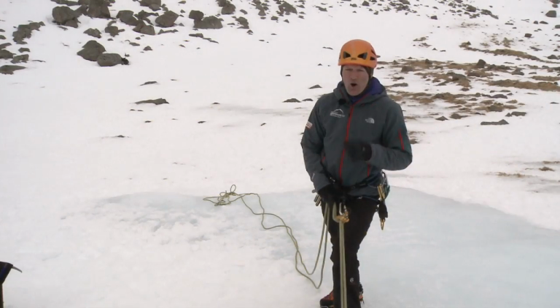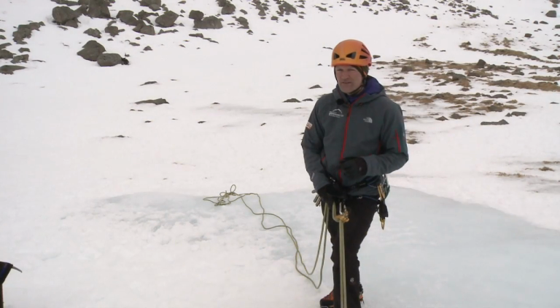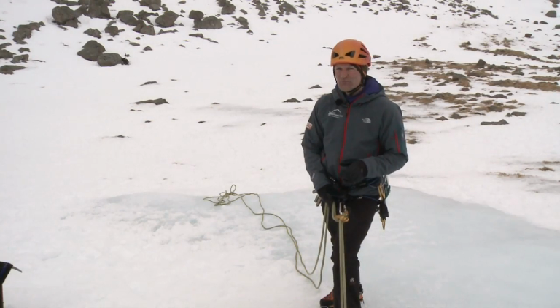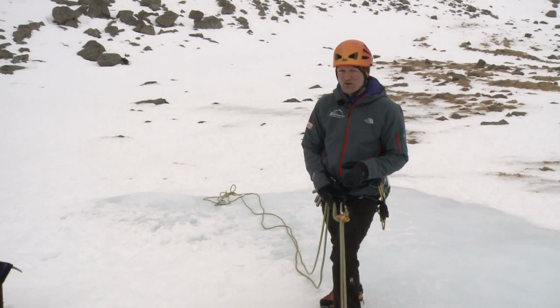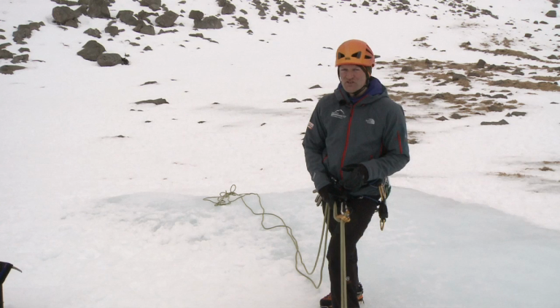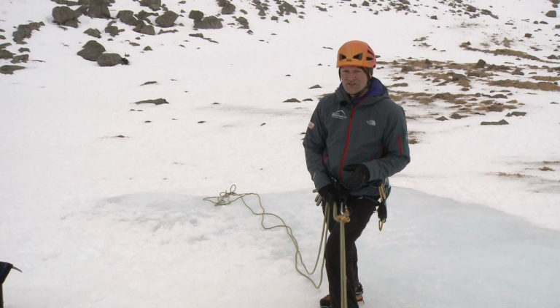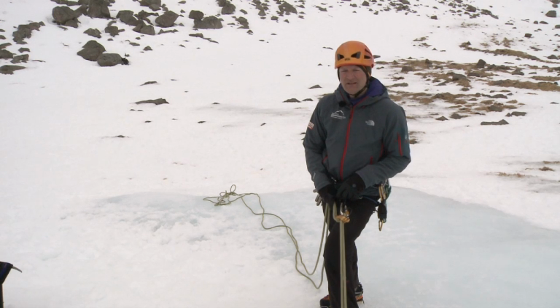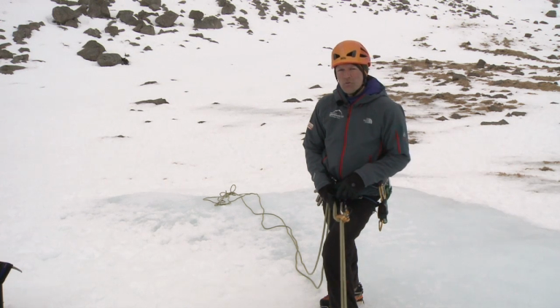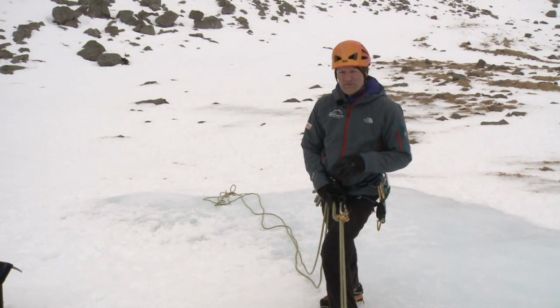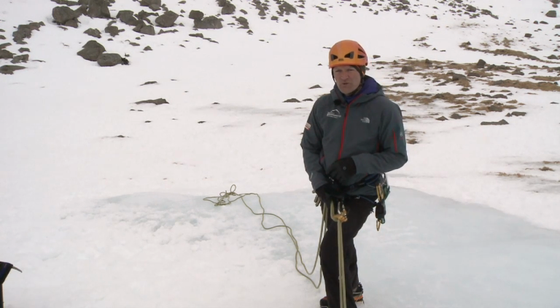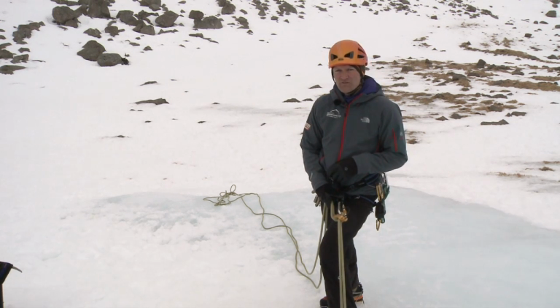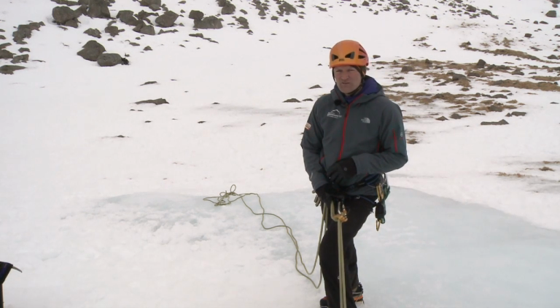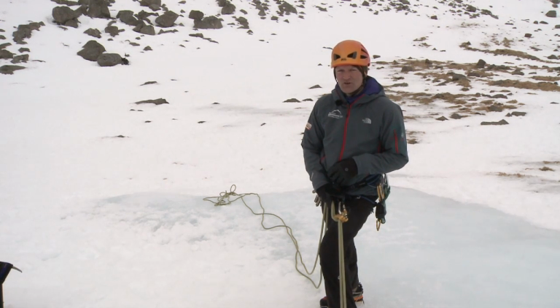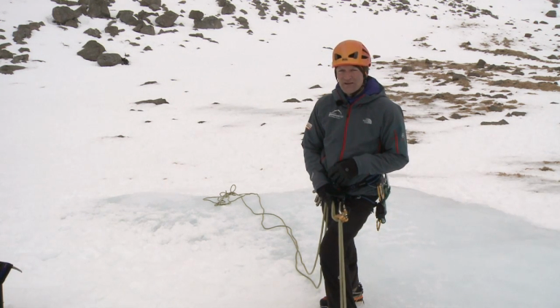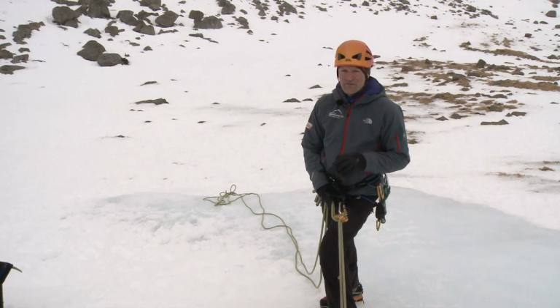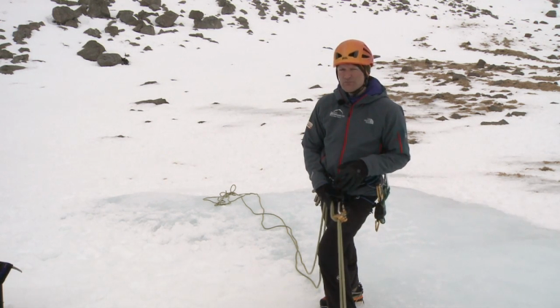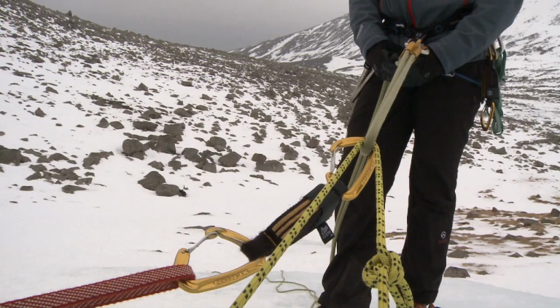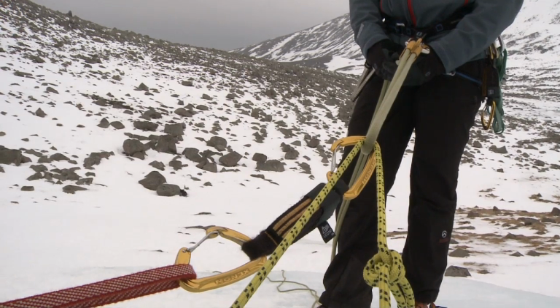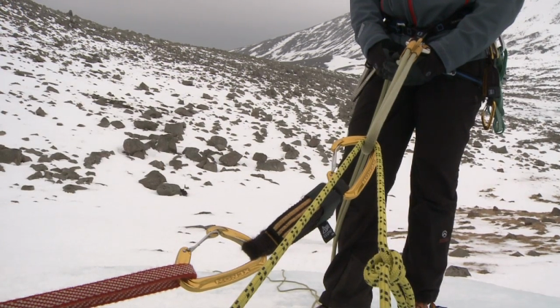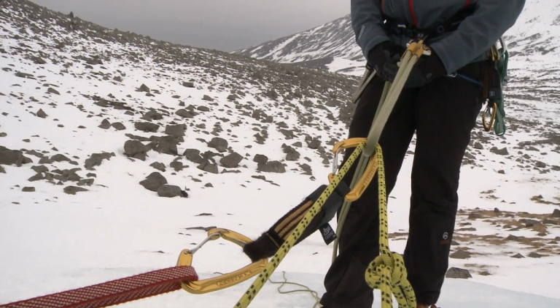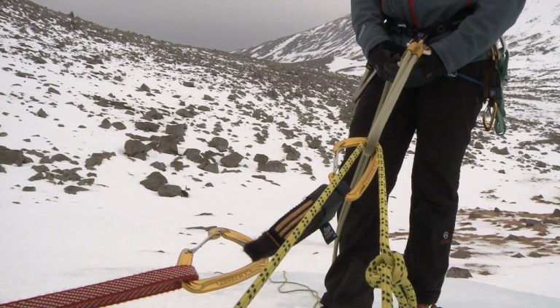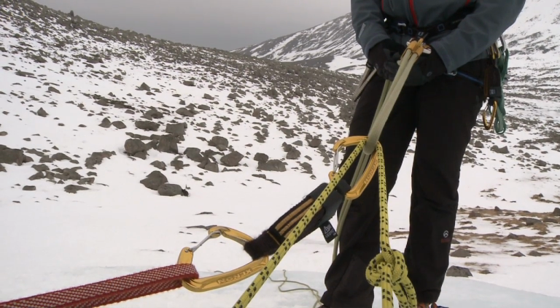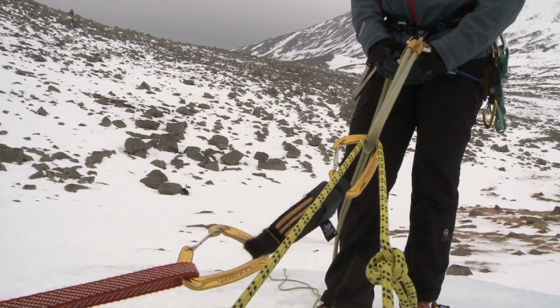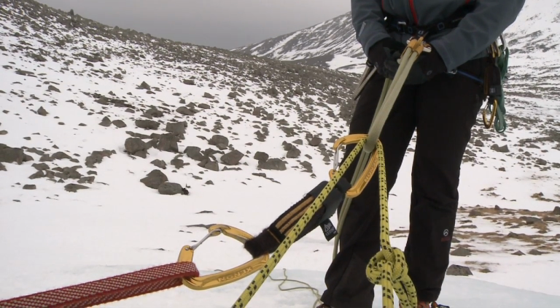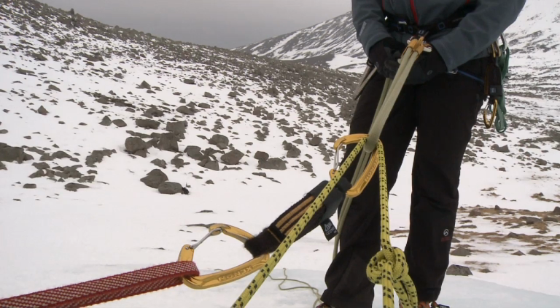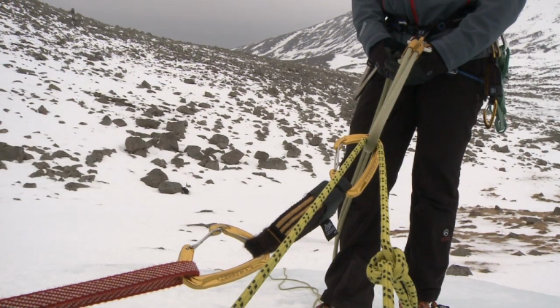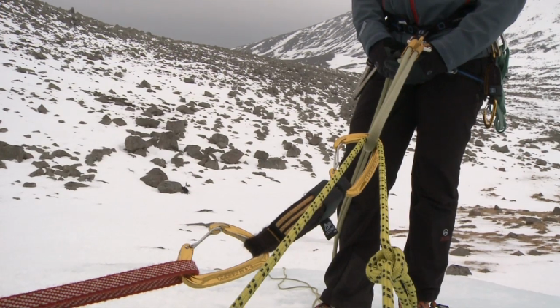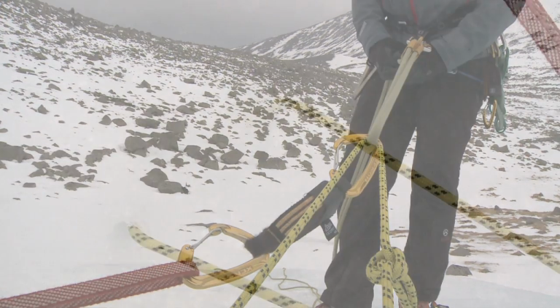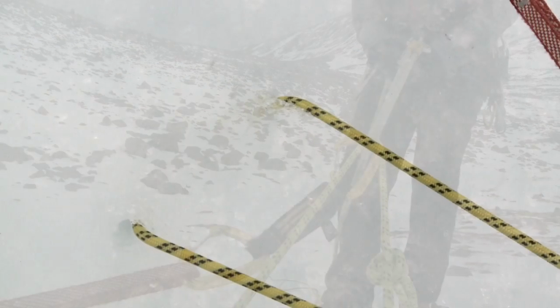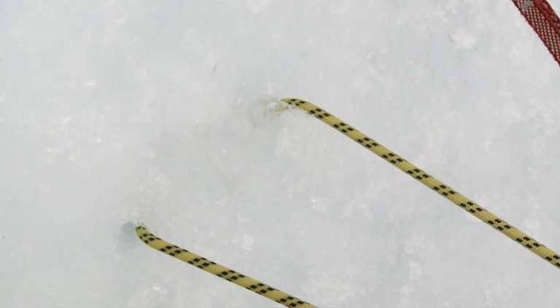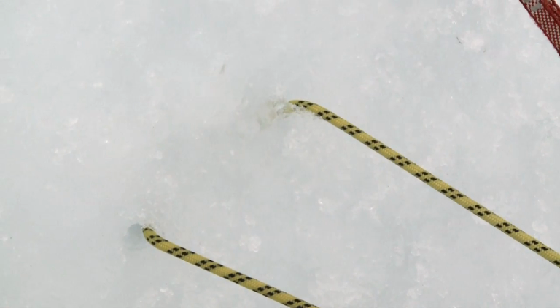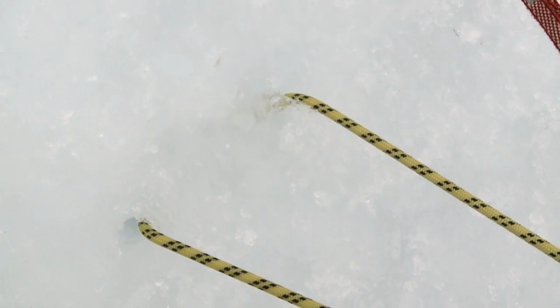Always send the largest person off first. Once the team has got down, the last person will take out the 22-centimetre ice screw, which is backing up the ice thread, and they will abseil off that.